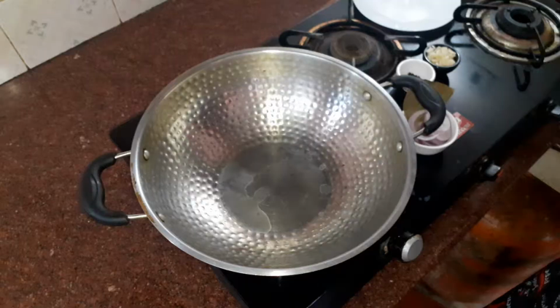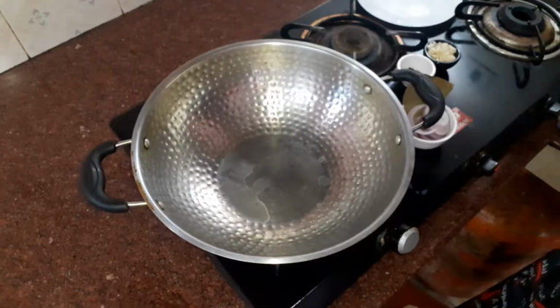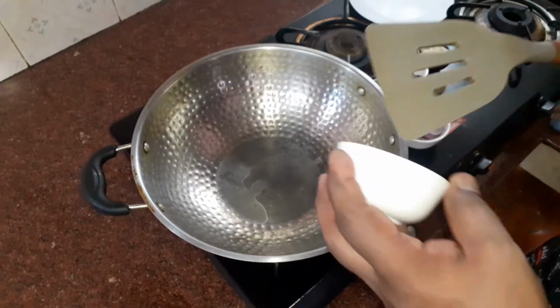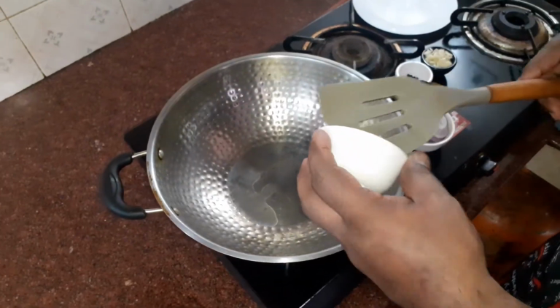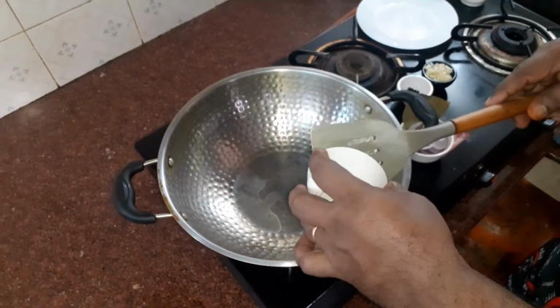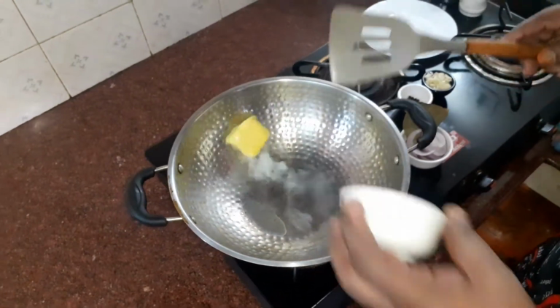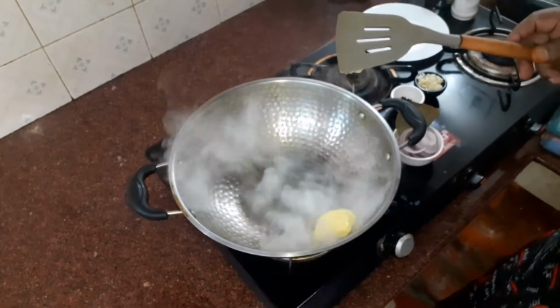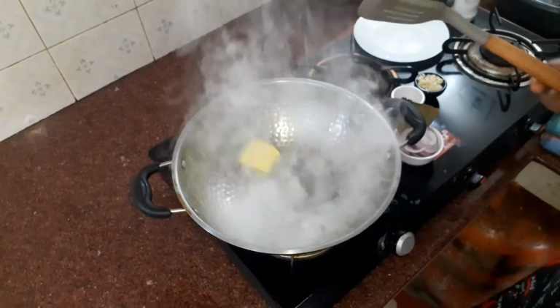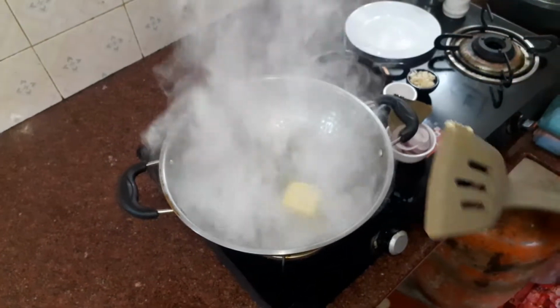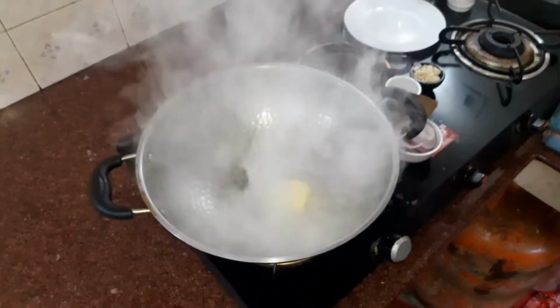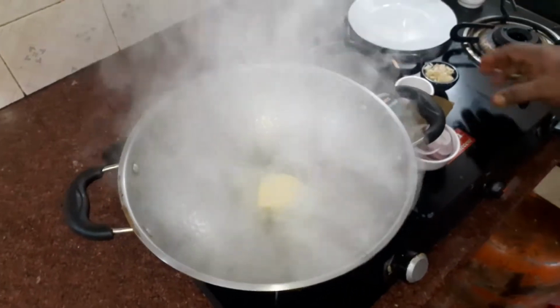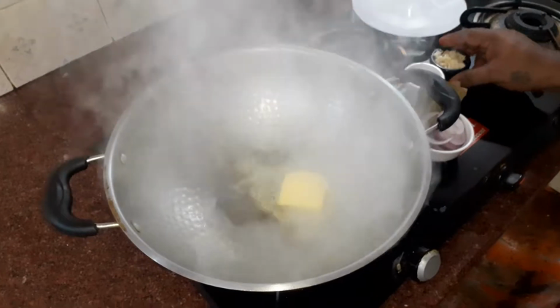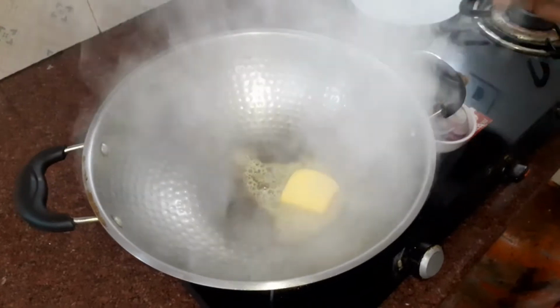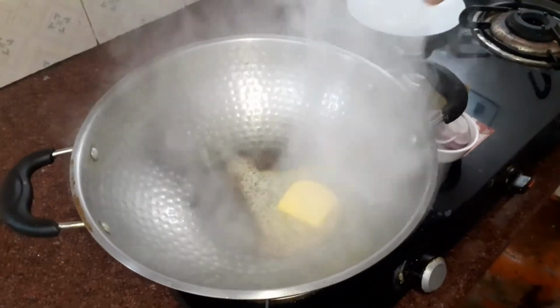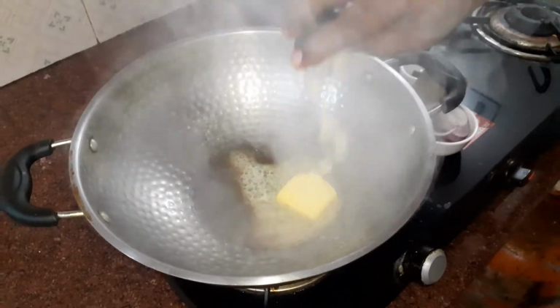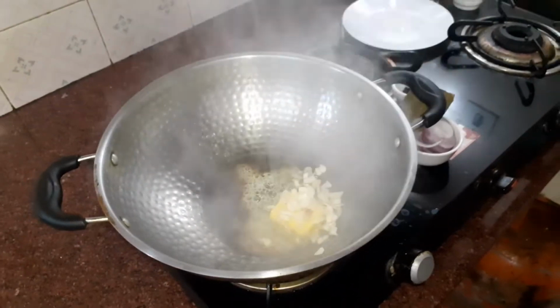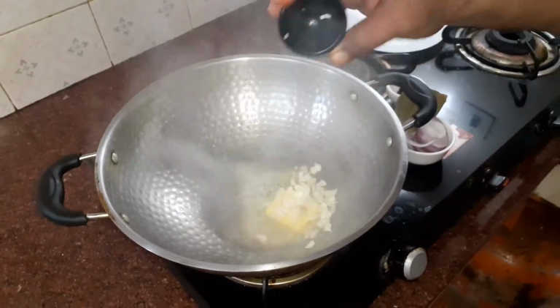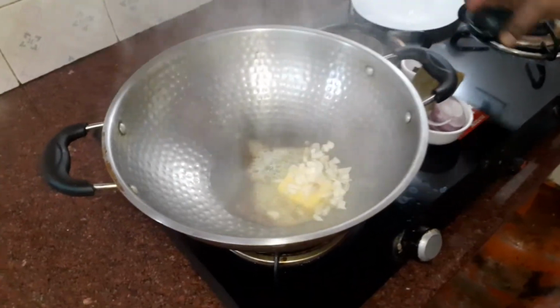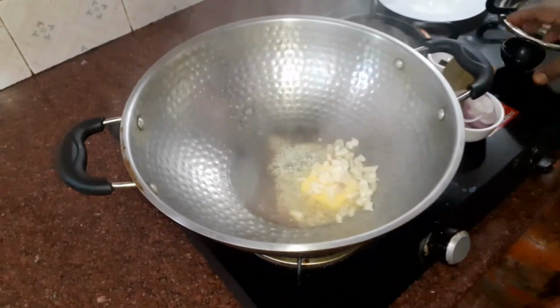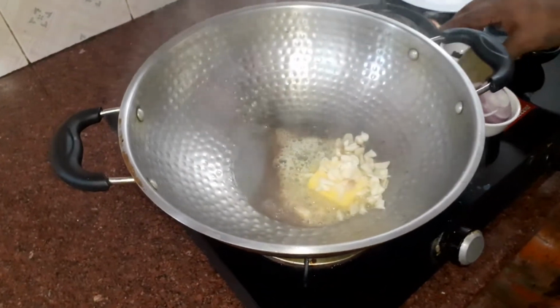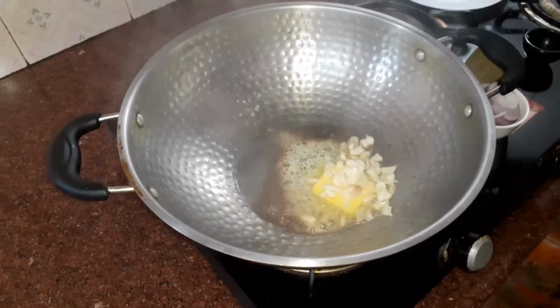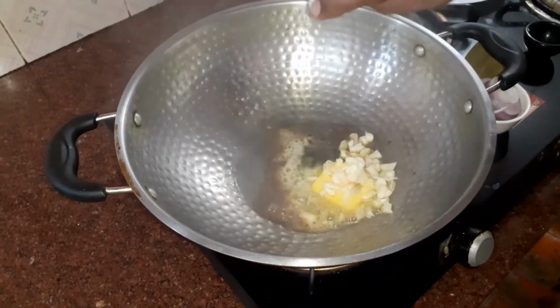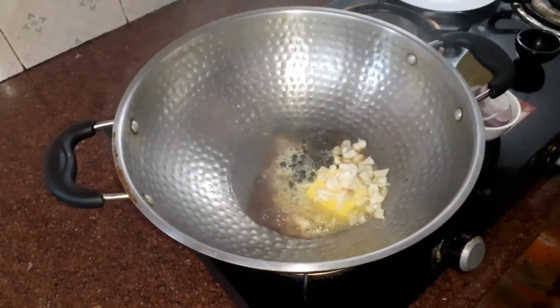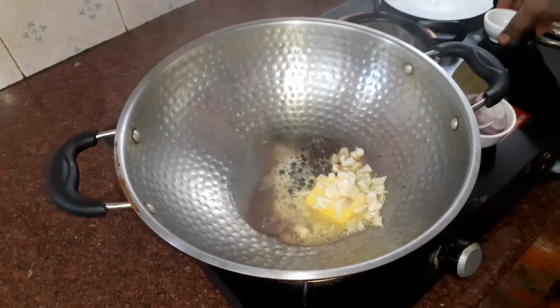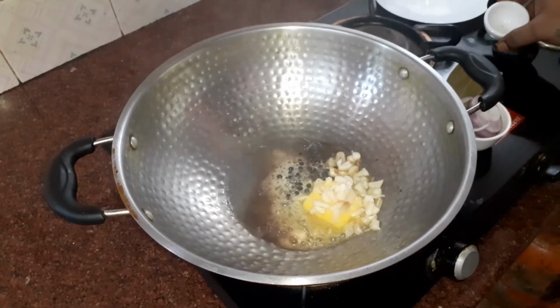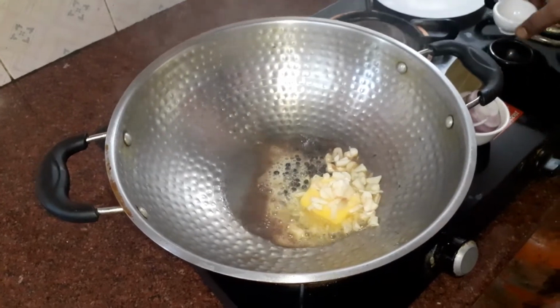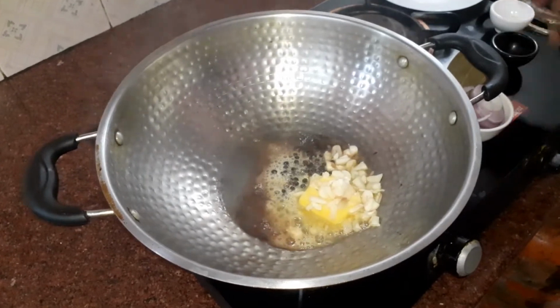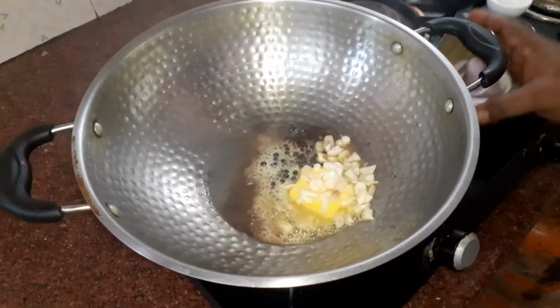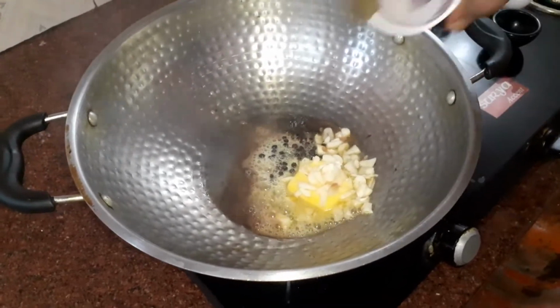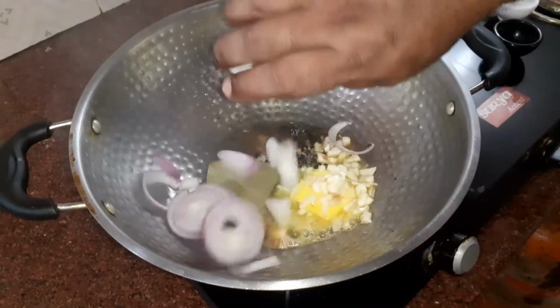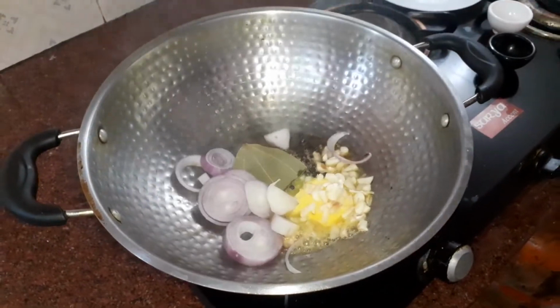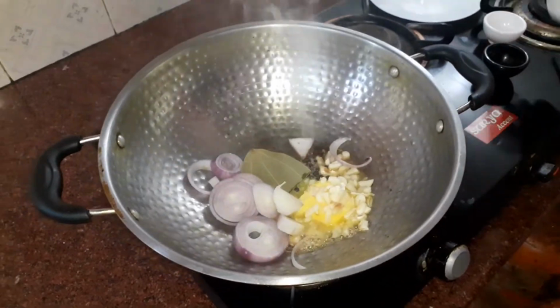I've heated my pan. I start with the butter, then my garlic, peppercorns, and the onions.